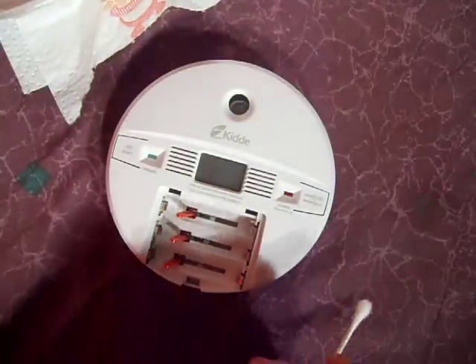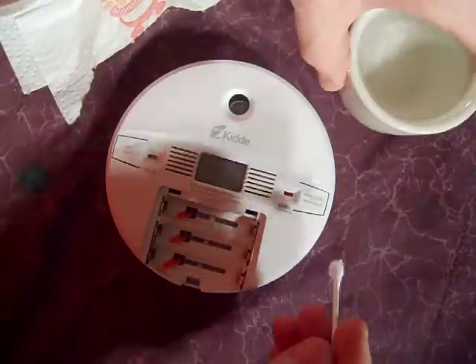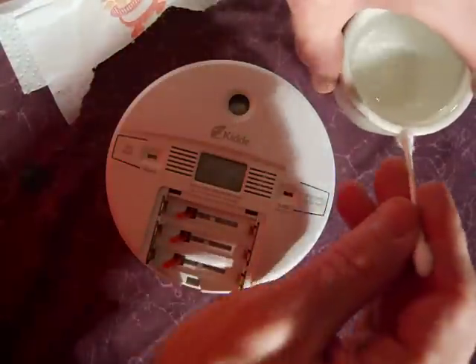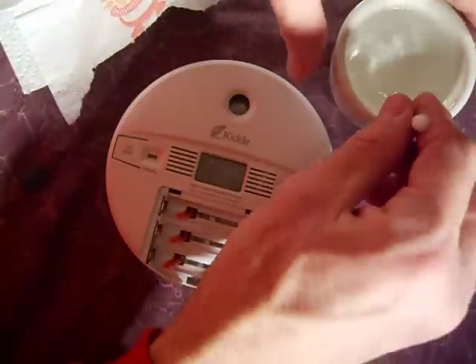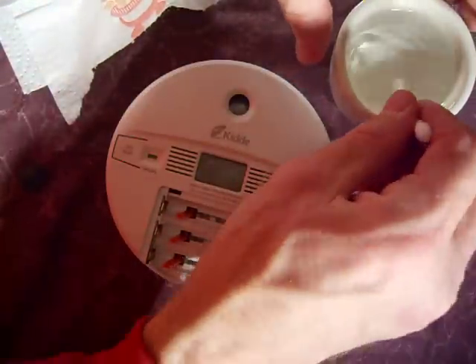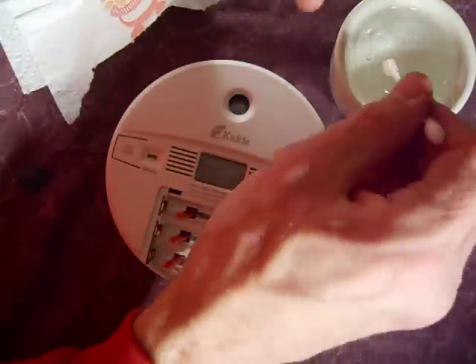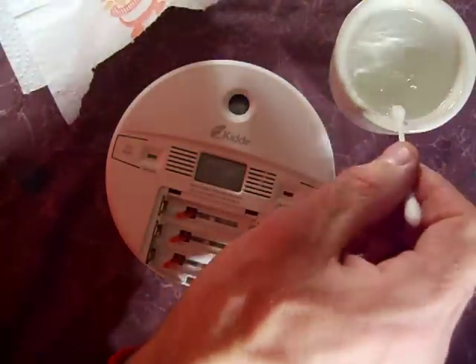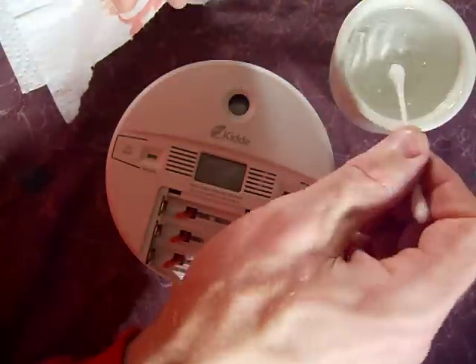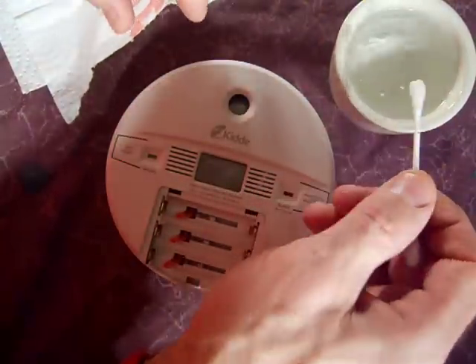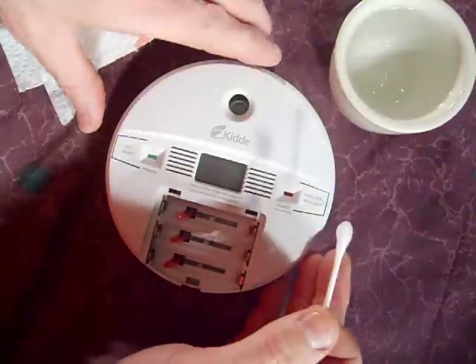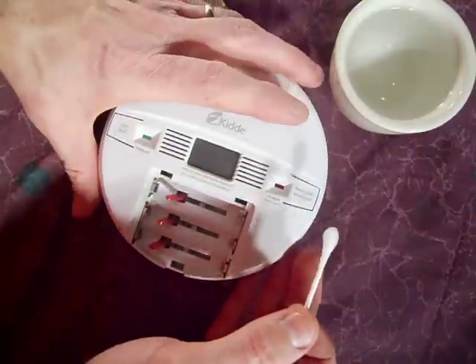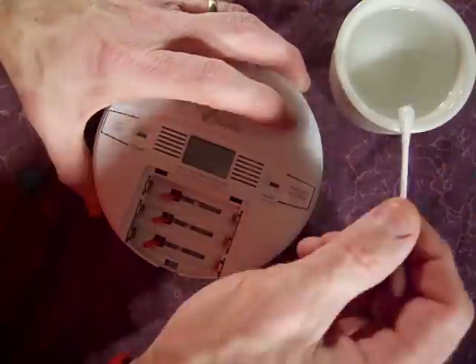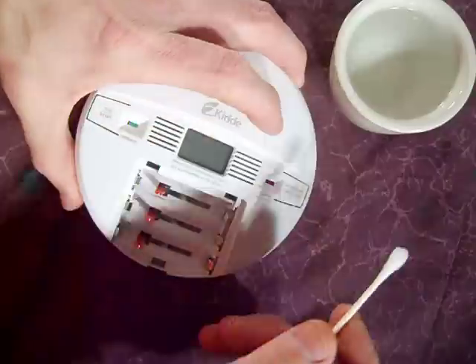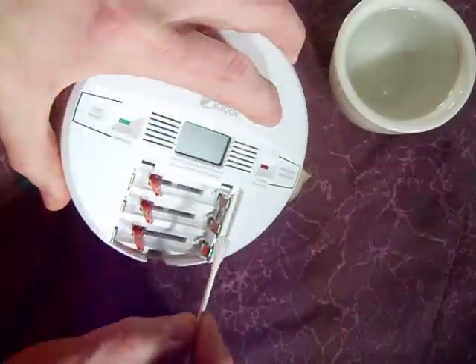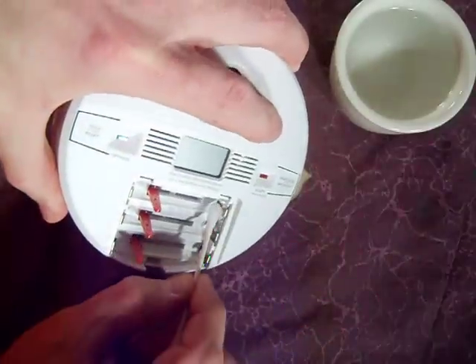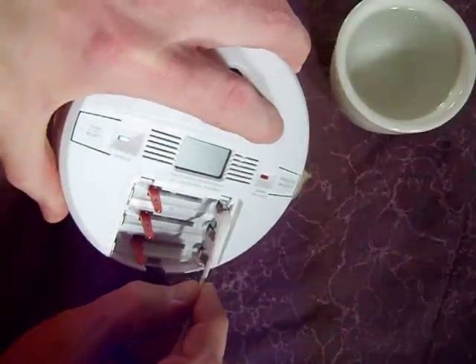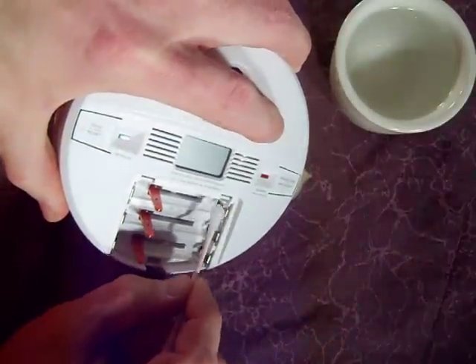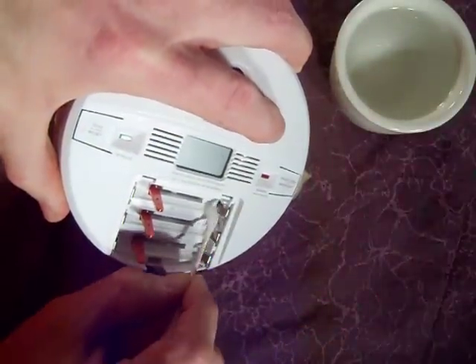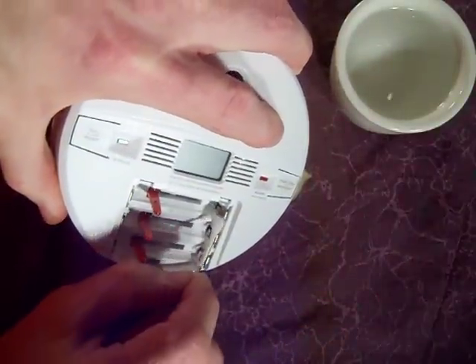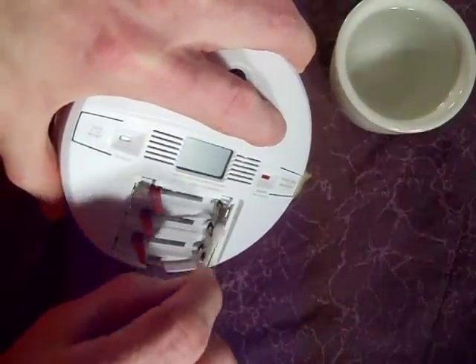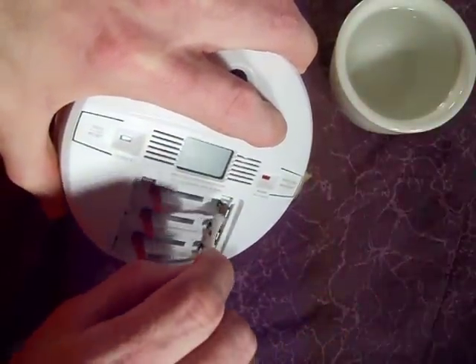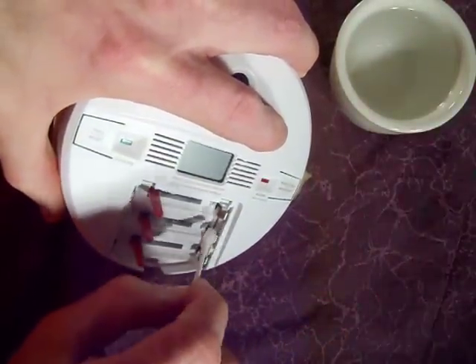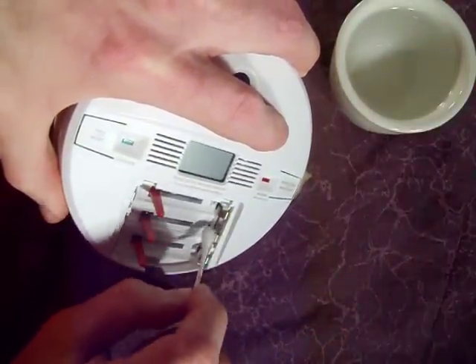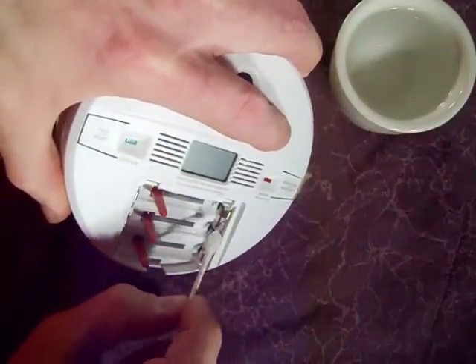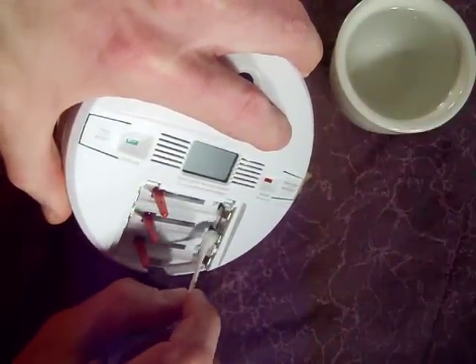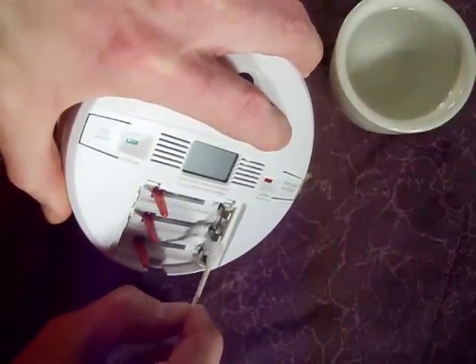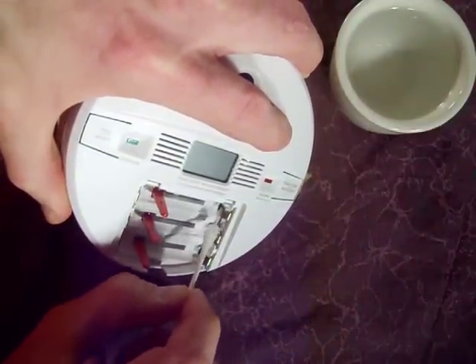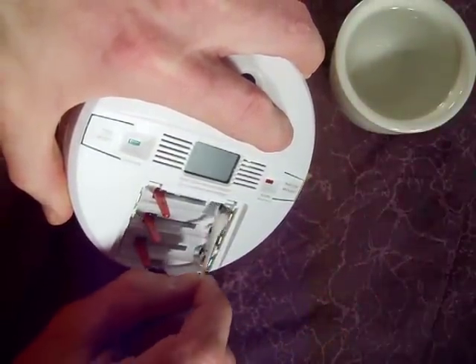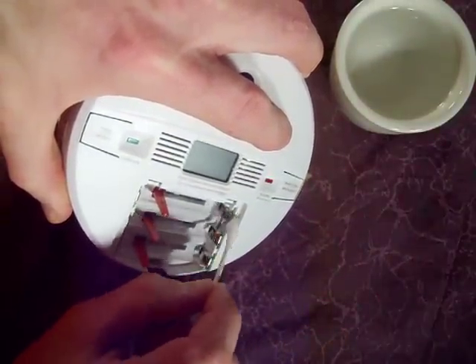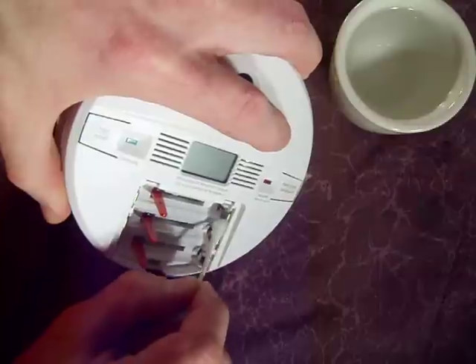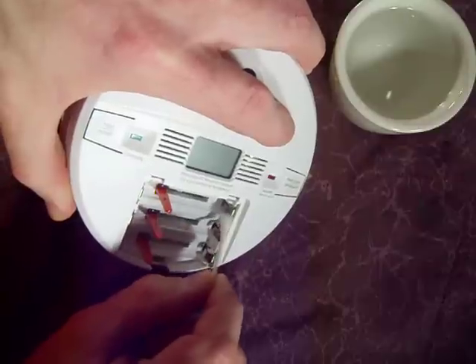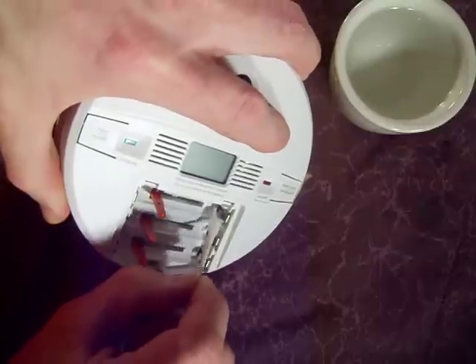Then using a little bit of water — you can use distilled water, I just have tap water here — go ahead and again wipe down all the surfaces and try to get all the vinegar and any leftover stuff off of there.